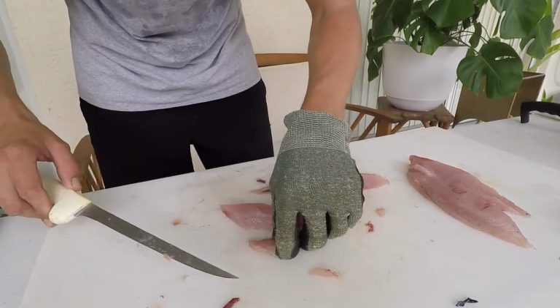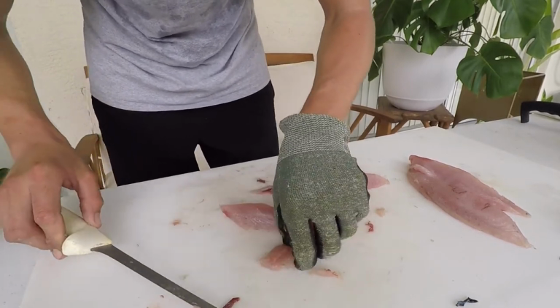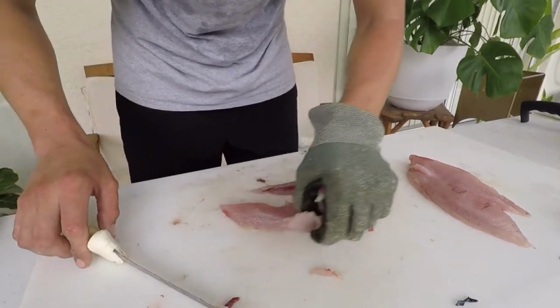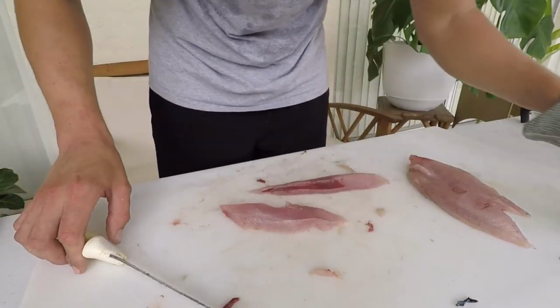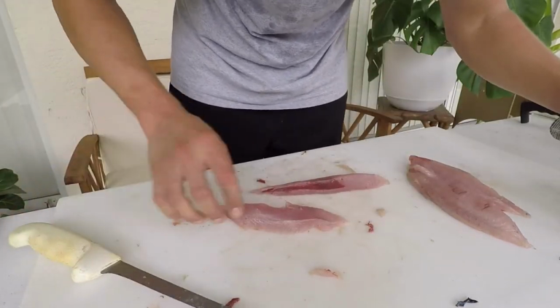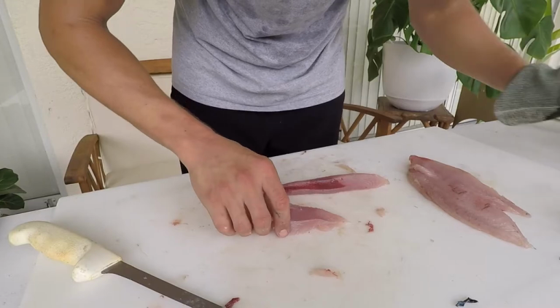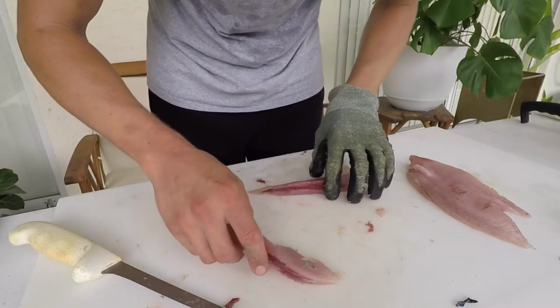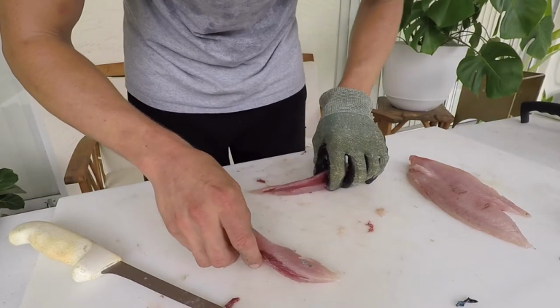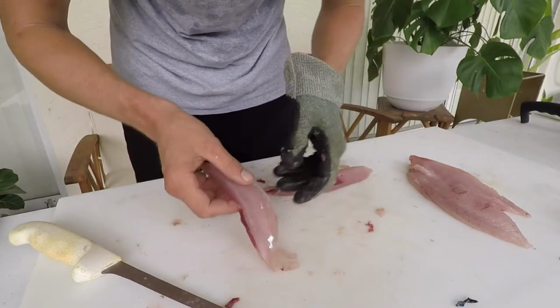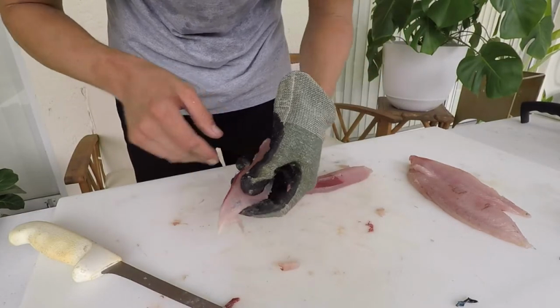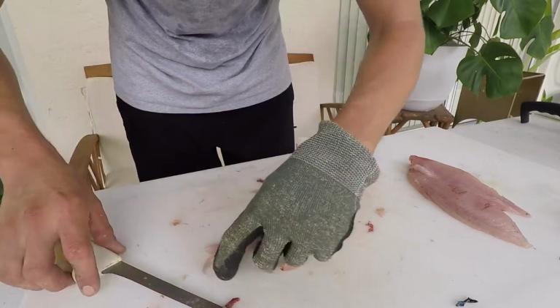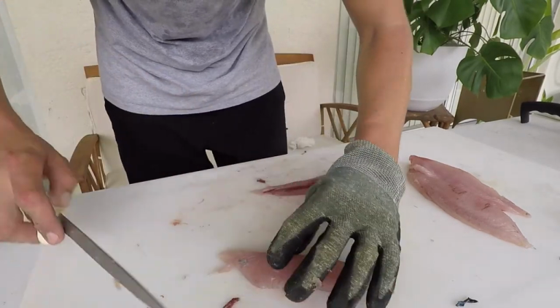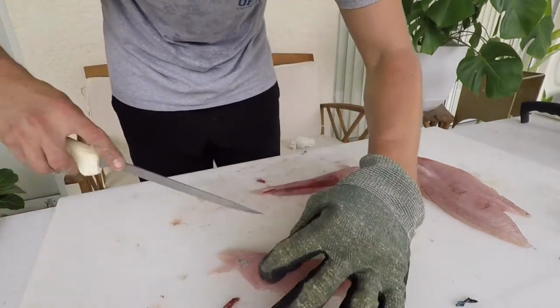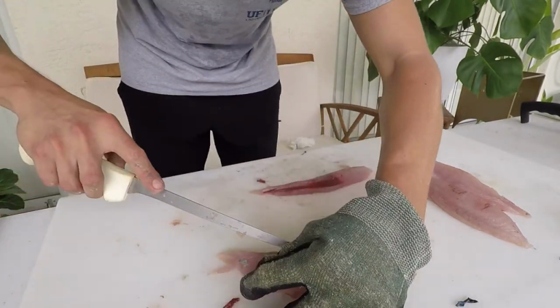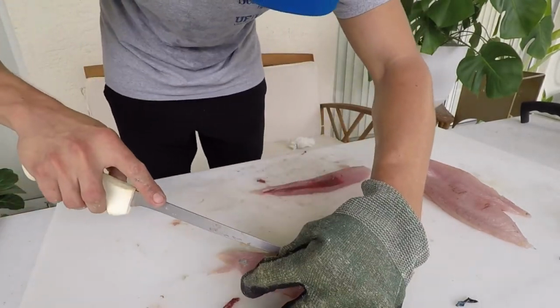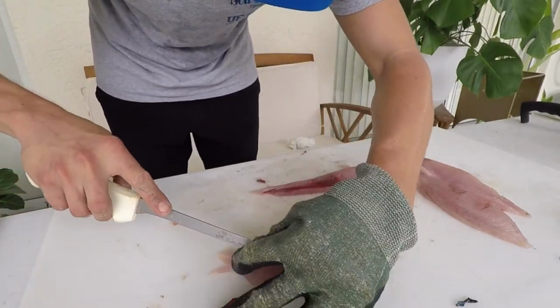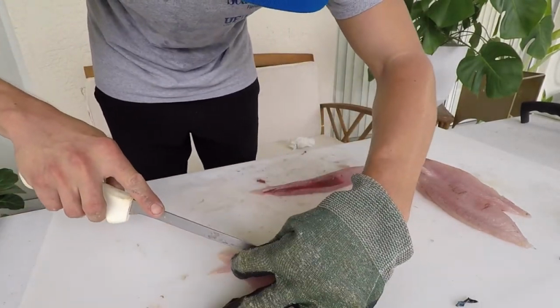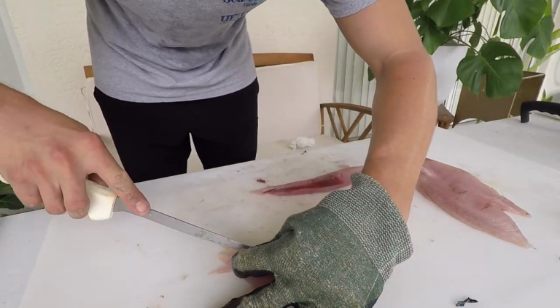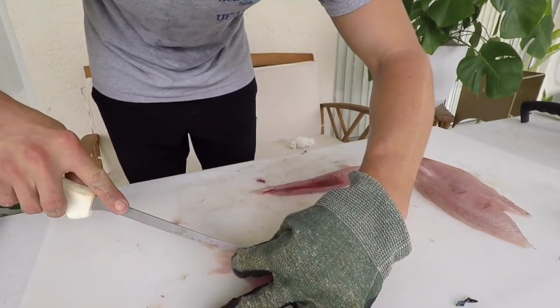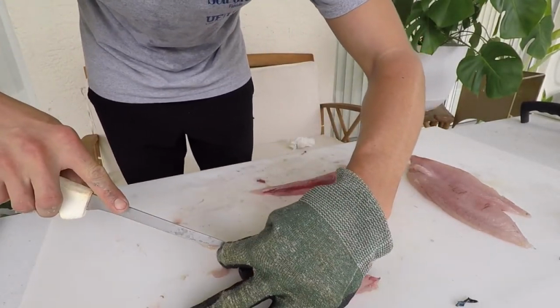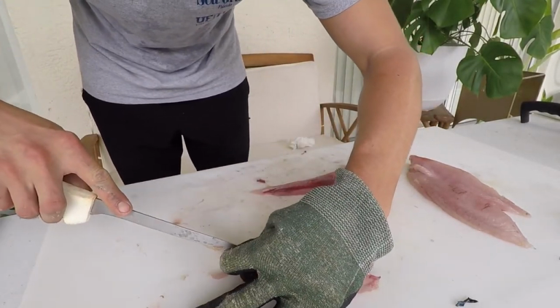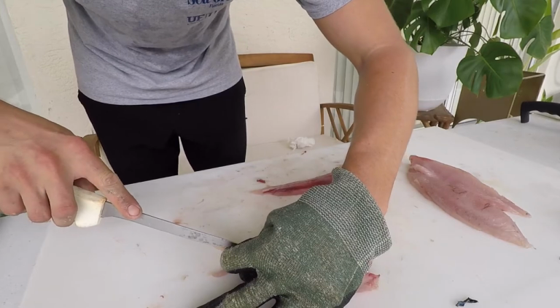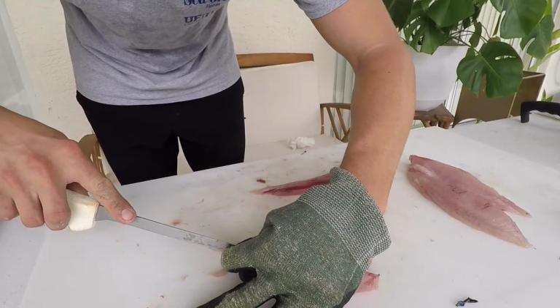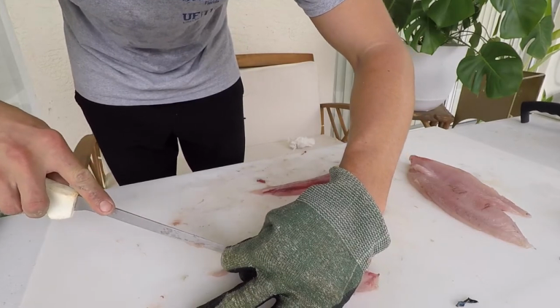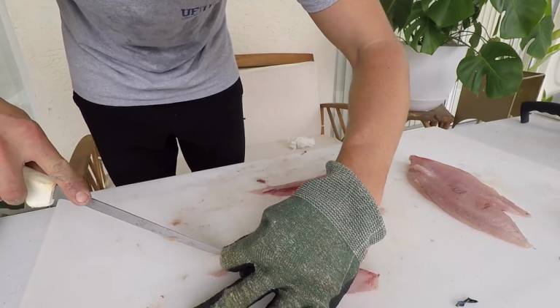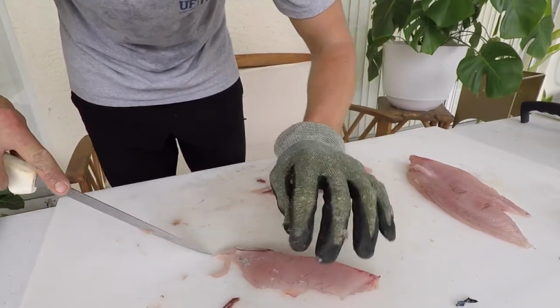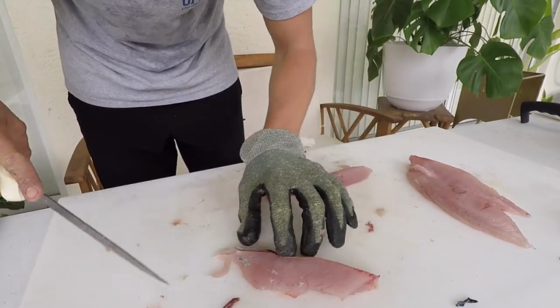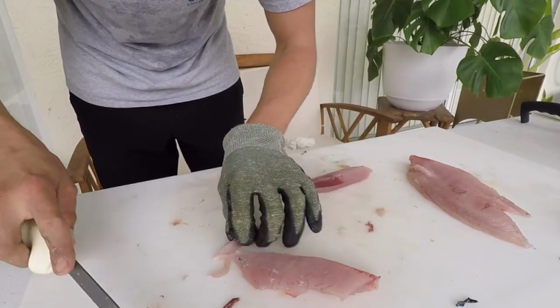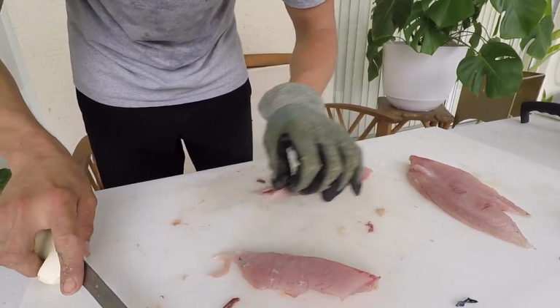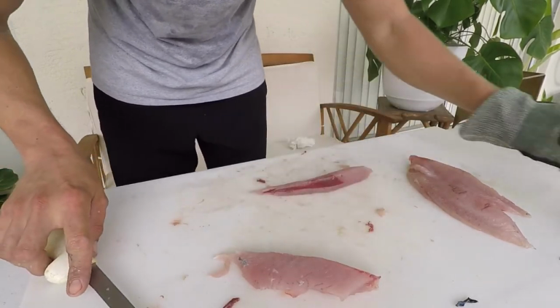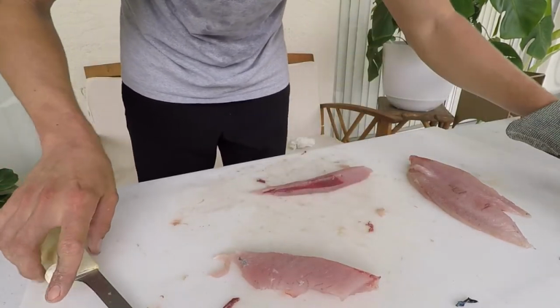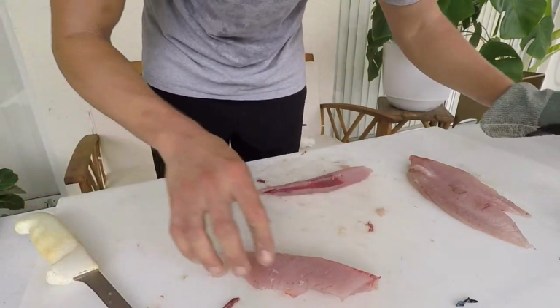The eggs are buoyant and pelagic, floating around in the water column. Larvae have been found from the surface all the way down to about 164 feet.